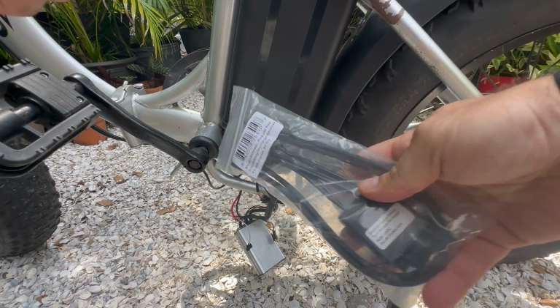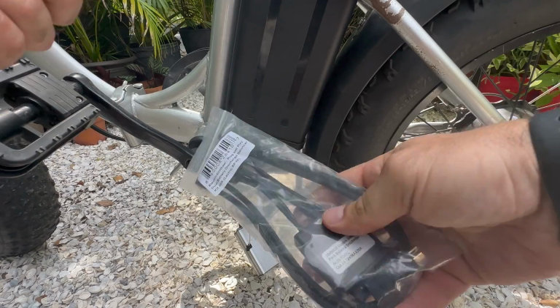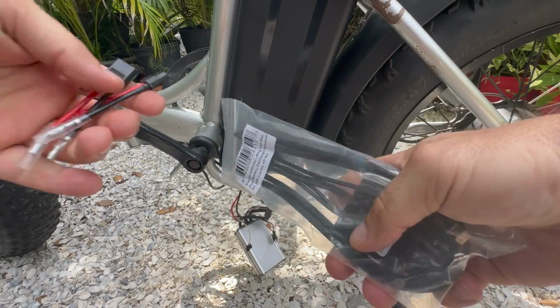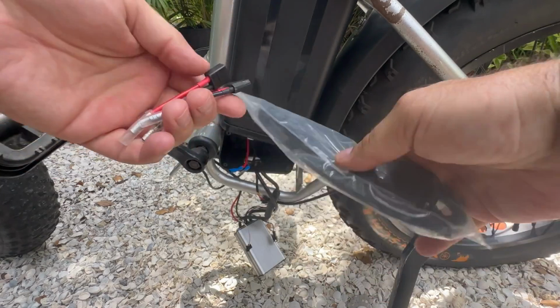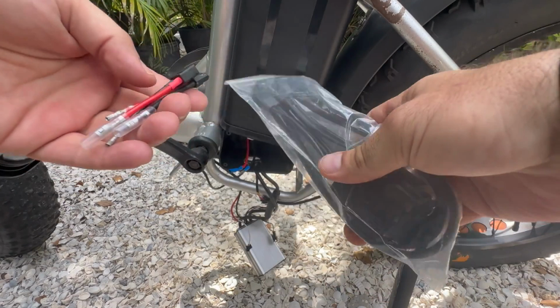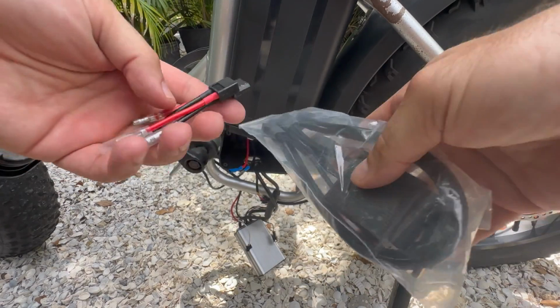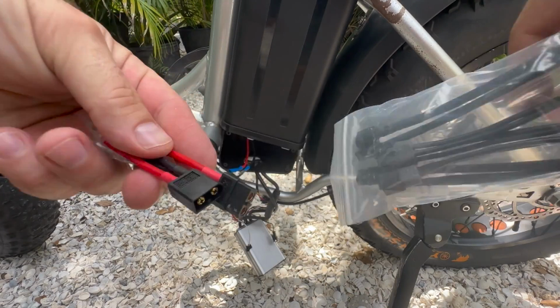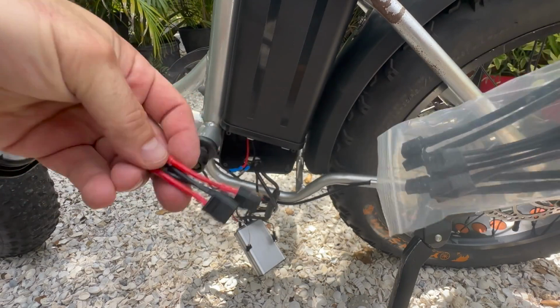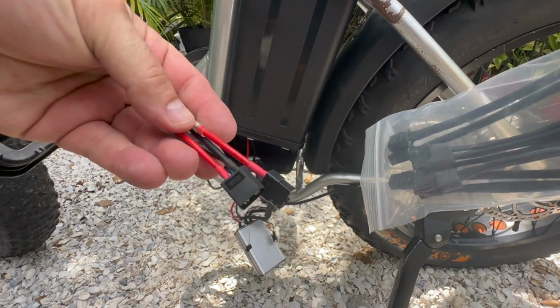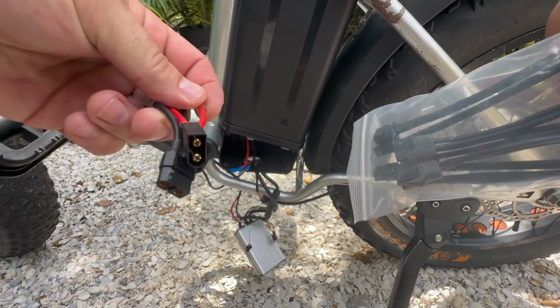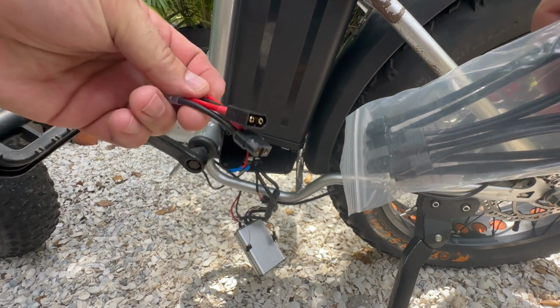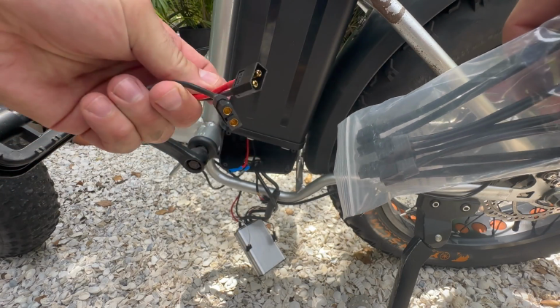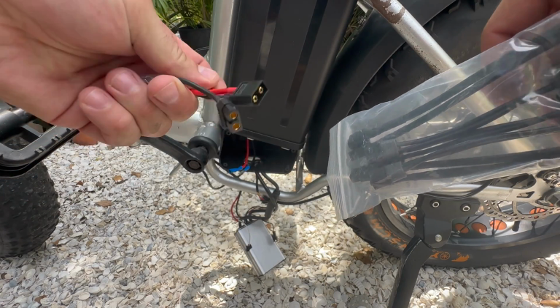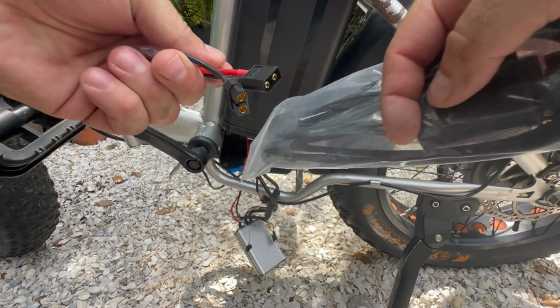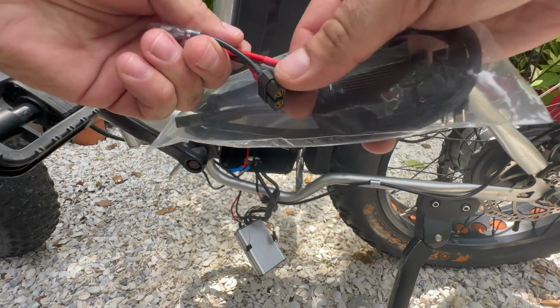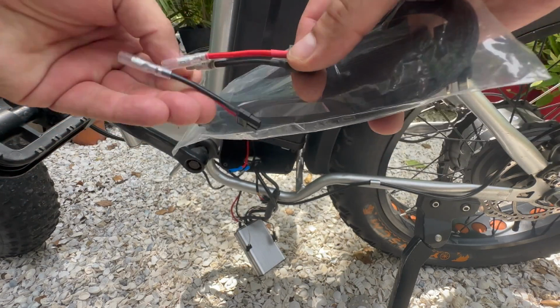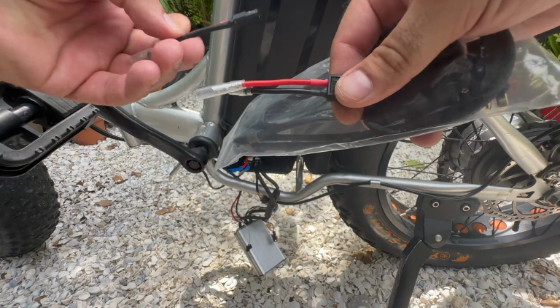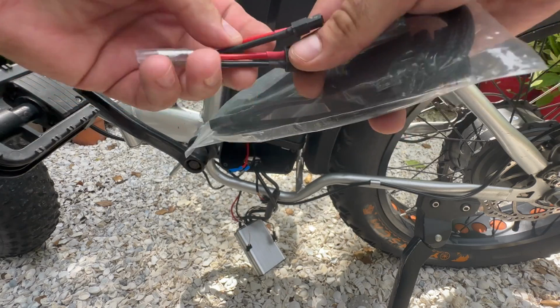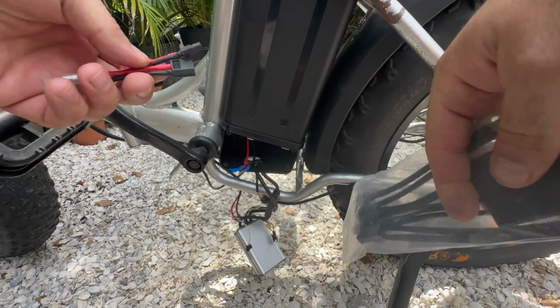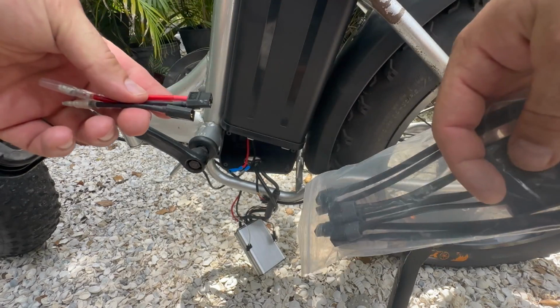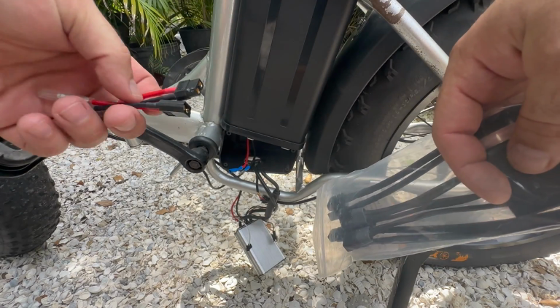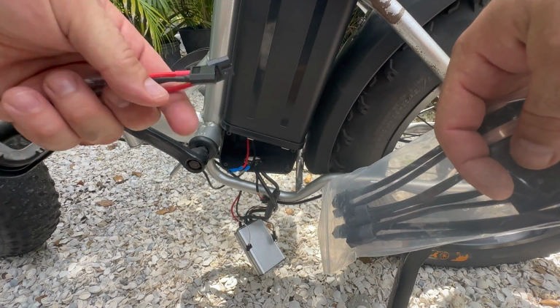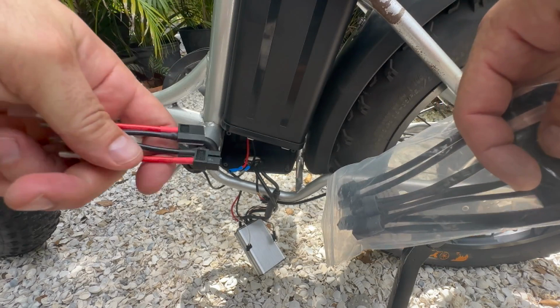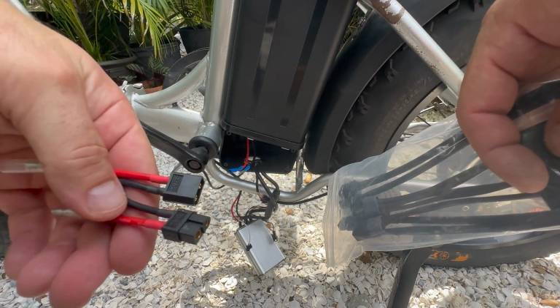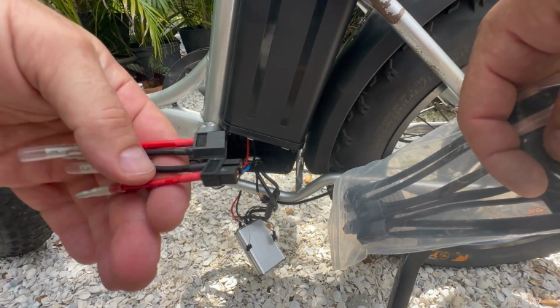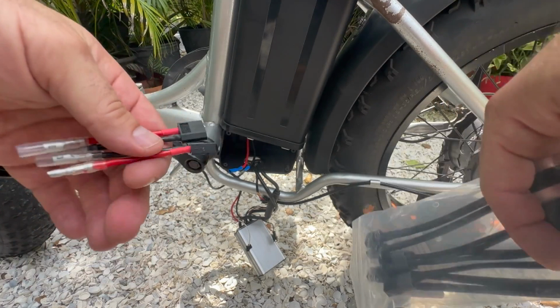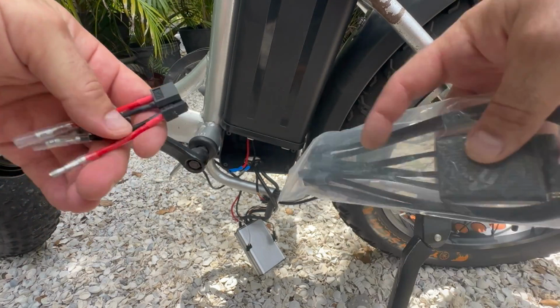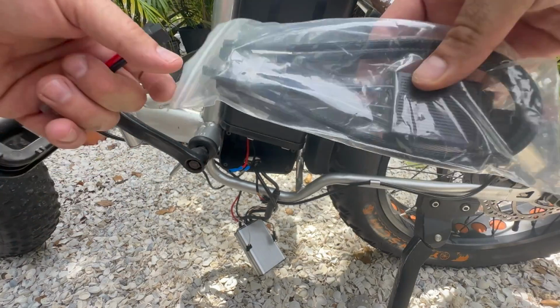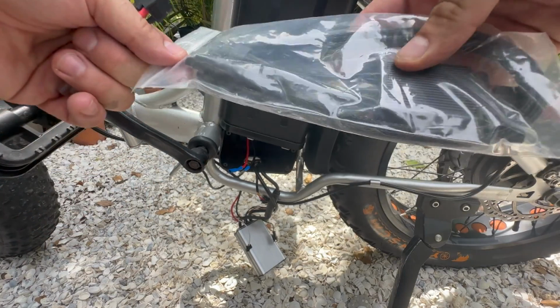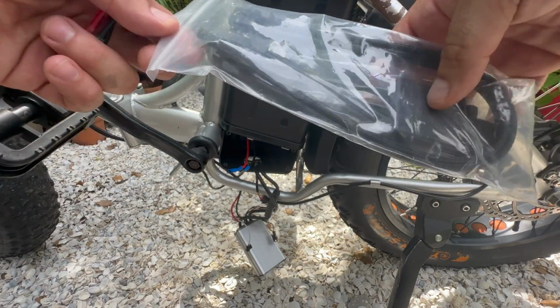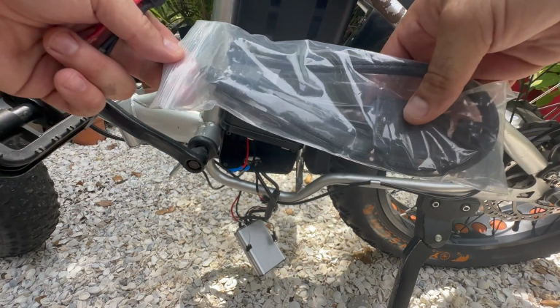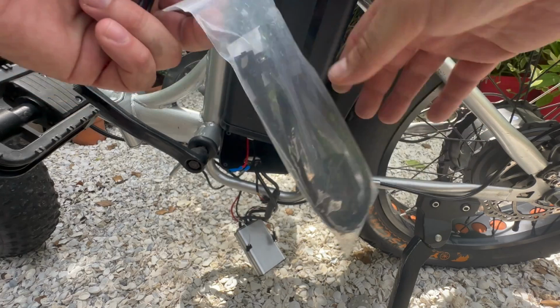I'm going to take my kit — in it it's going to be the setup for the adapters — and I'm going to take these, which are my bullet adapters, and then utilize that and go ahead and get everything hooked up.